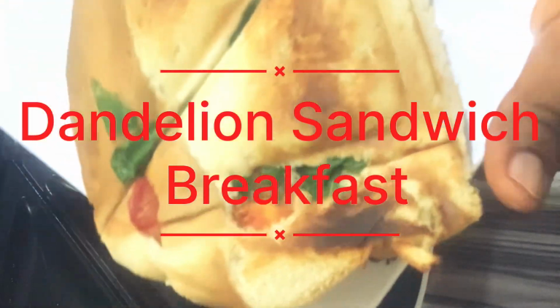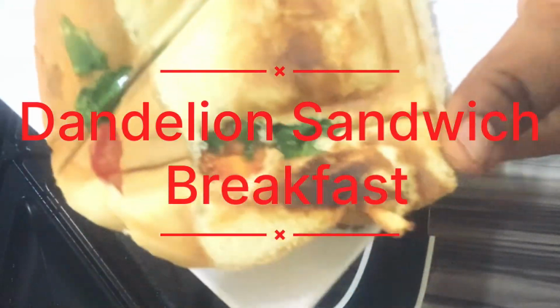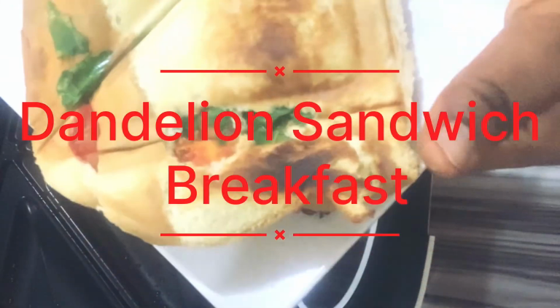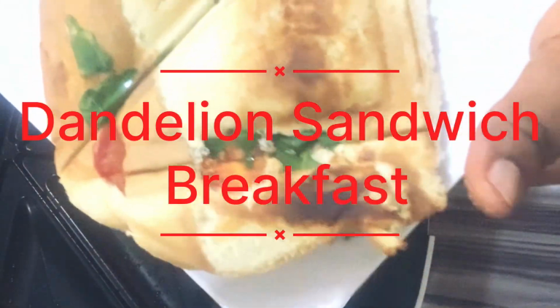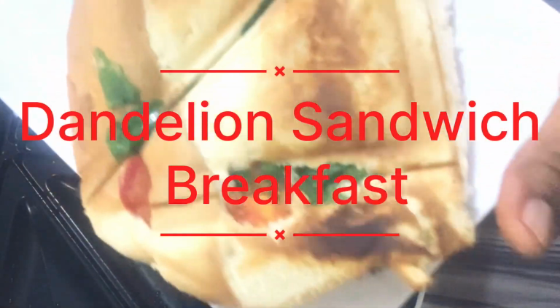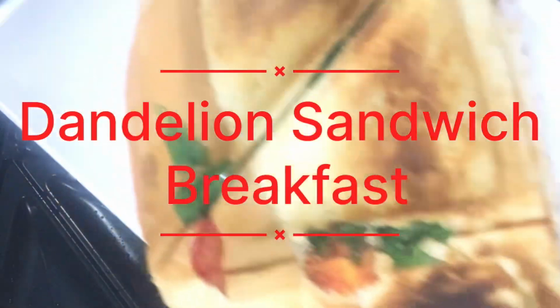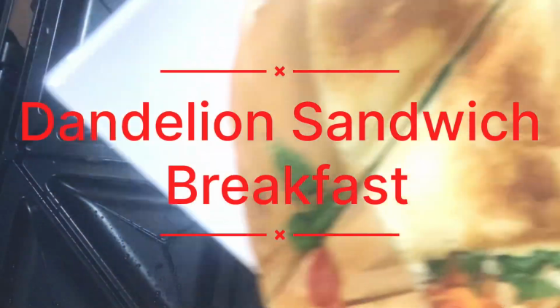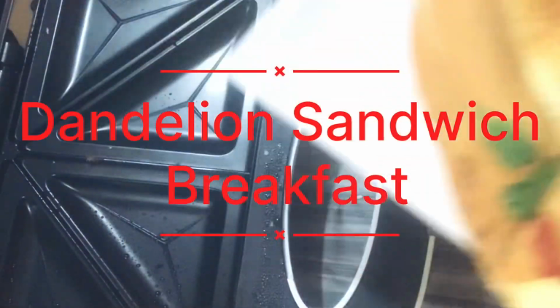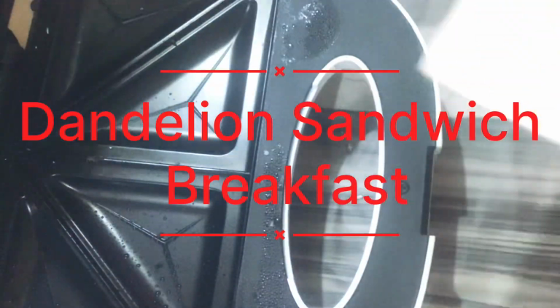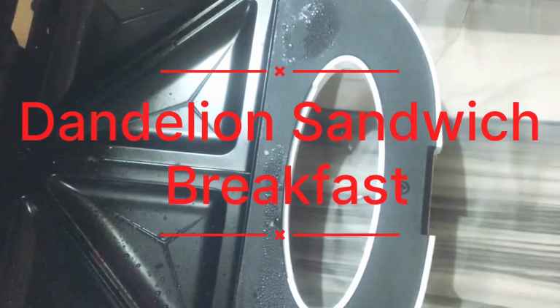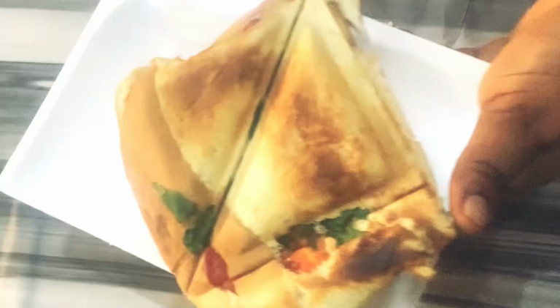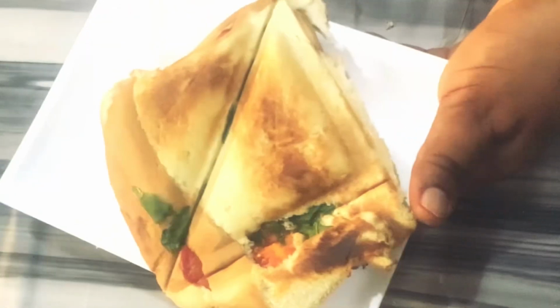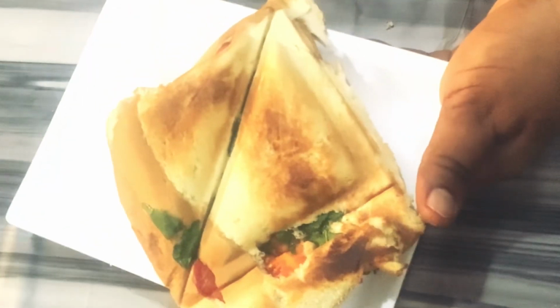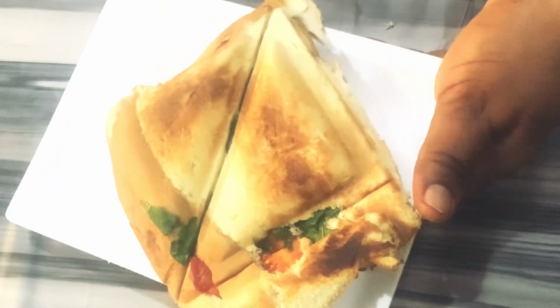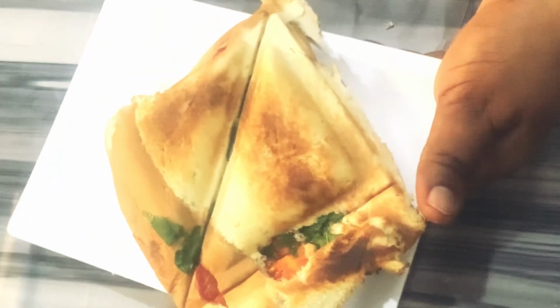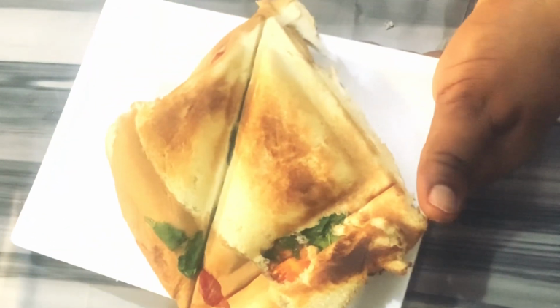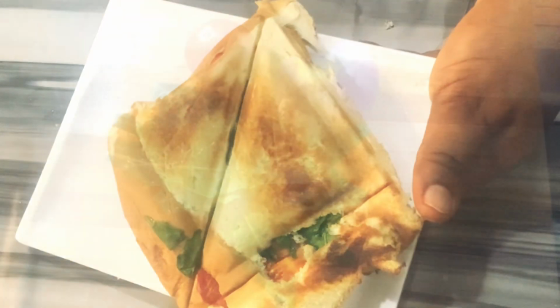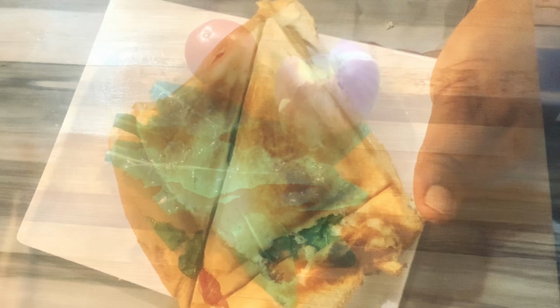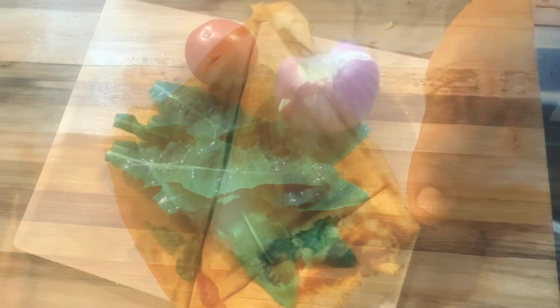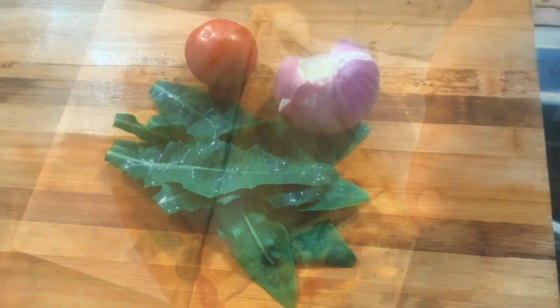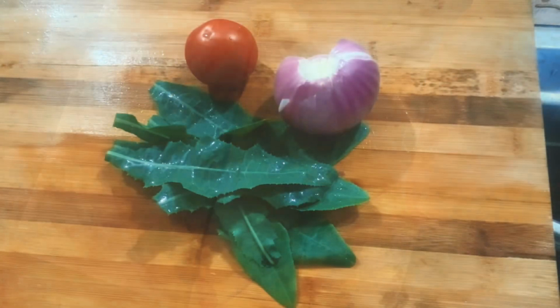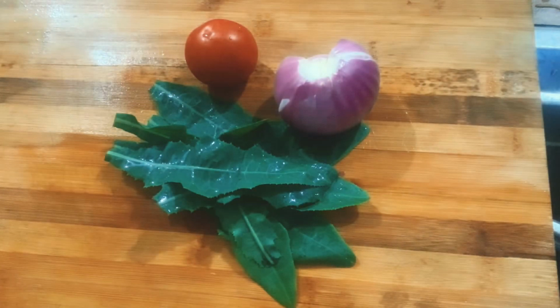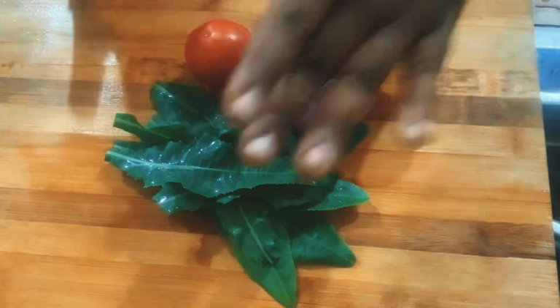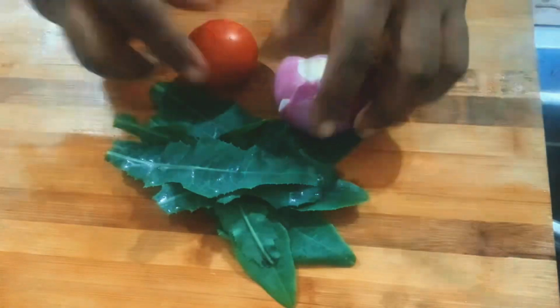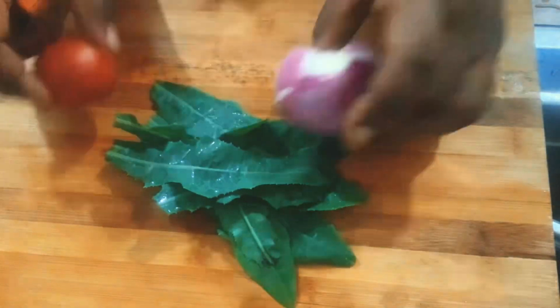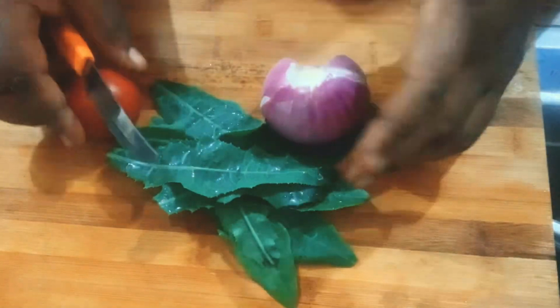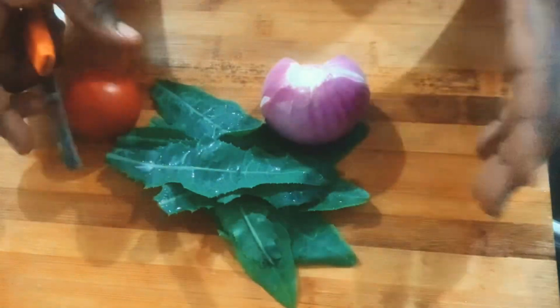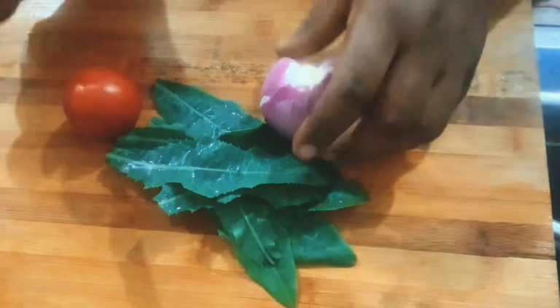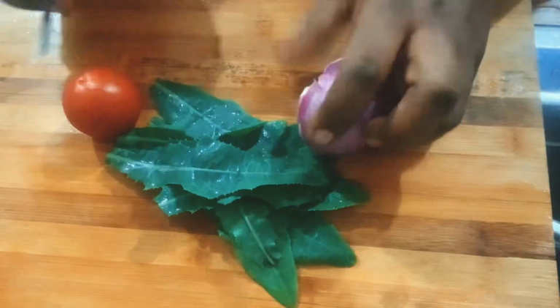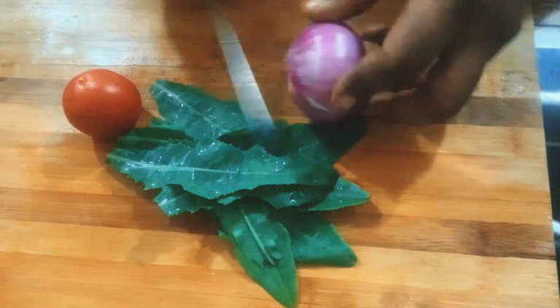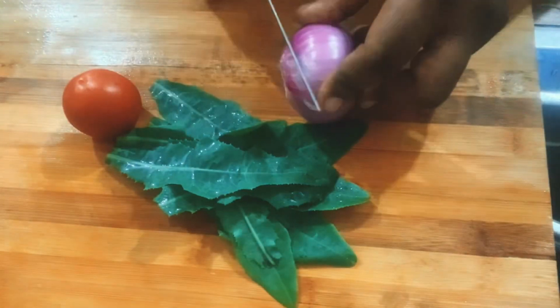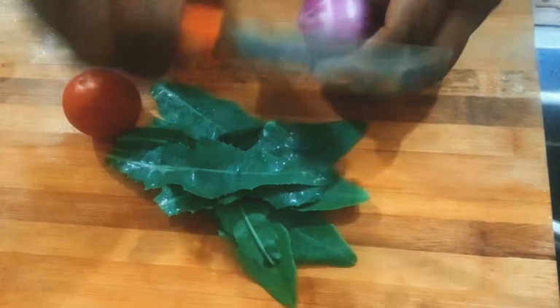Hello family, welcome to Nana Kuma's Kitchen! Today on the menu, we are preparing a breakfast sandwich with dandelion.